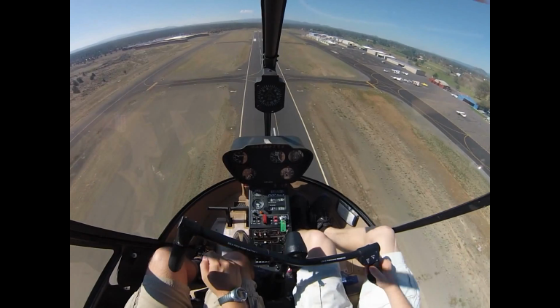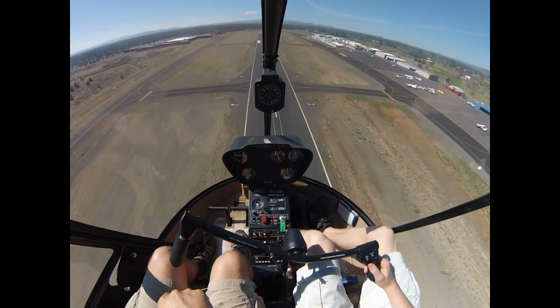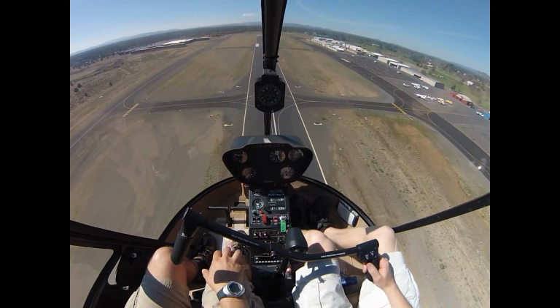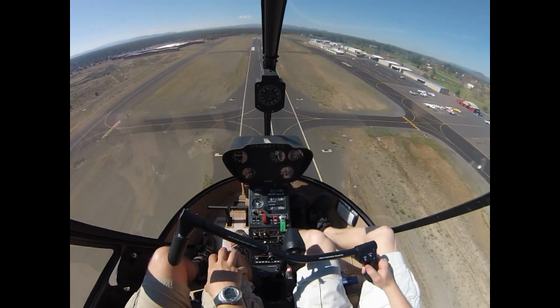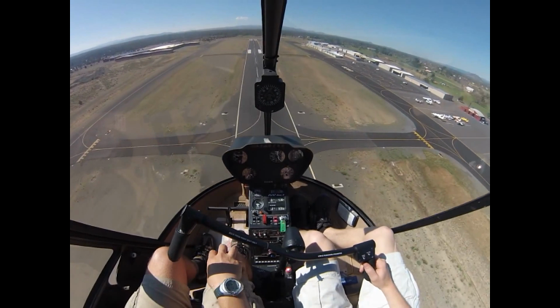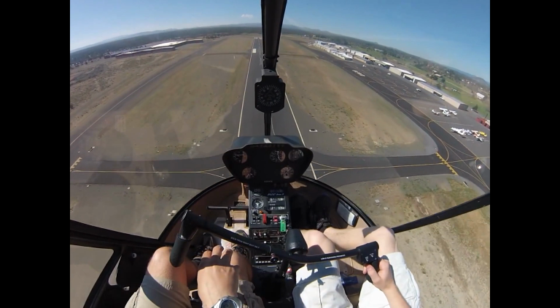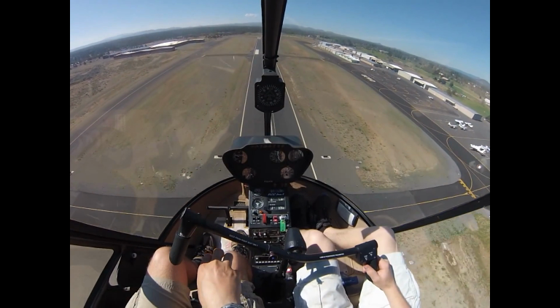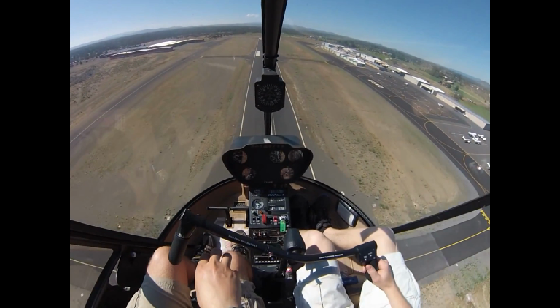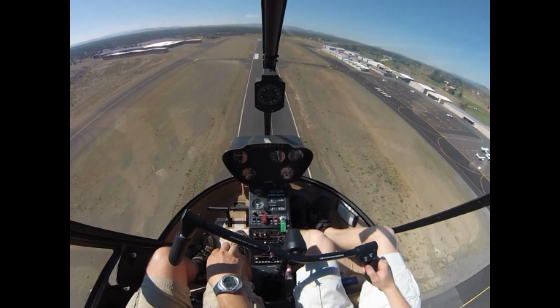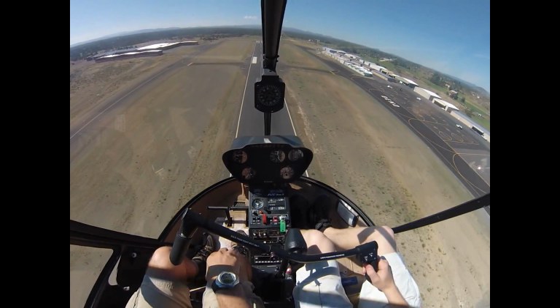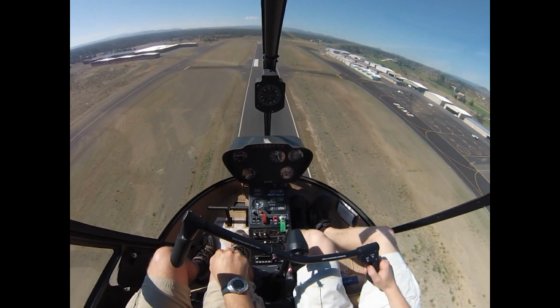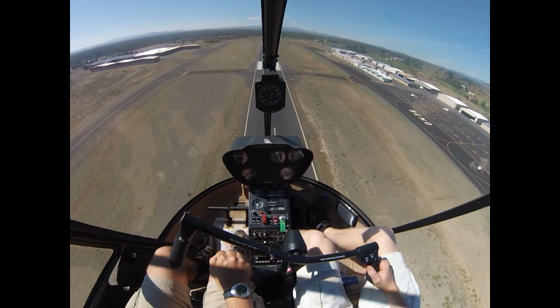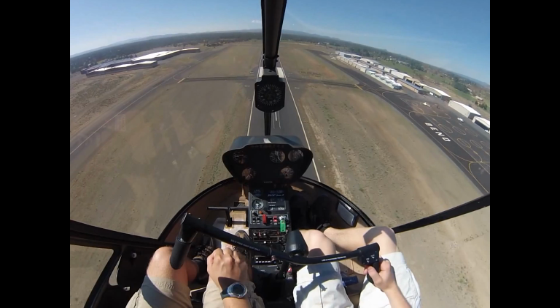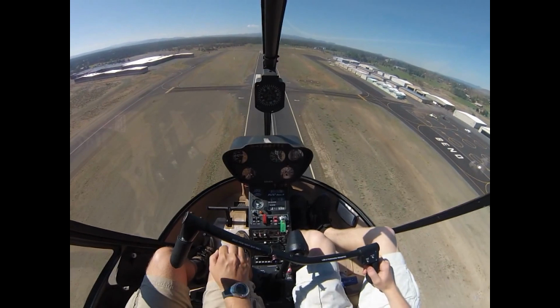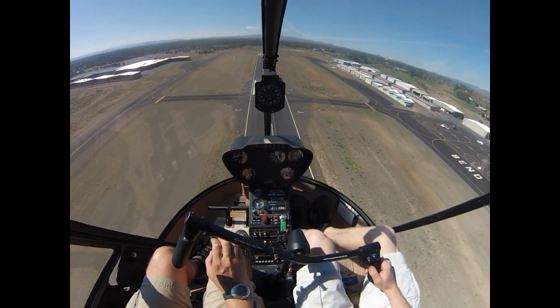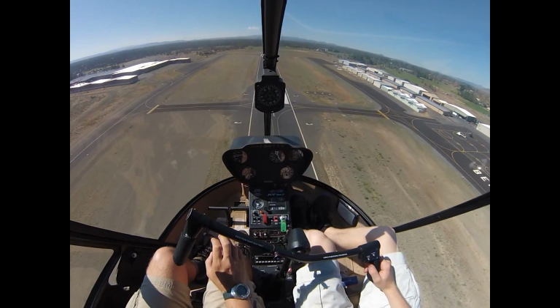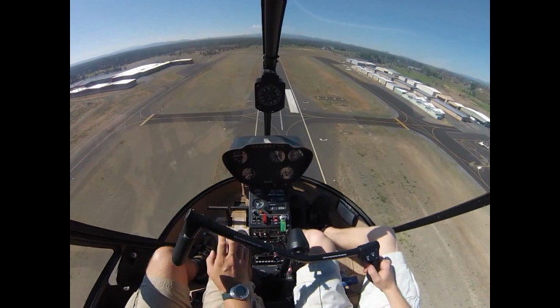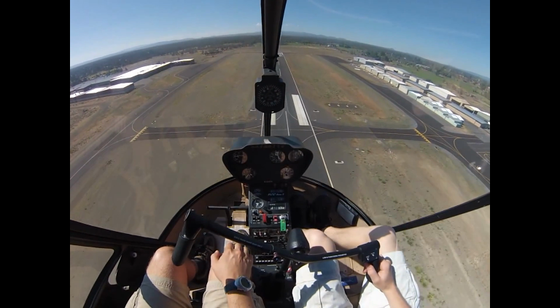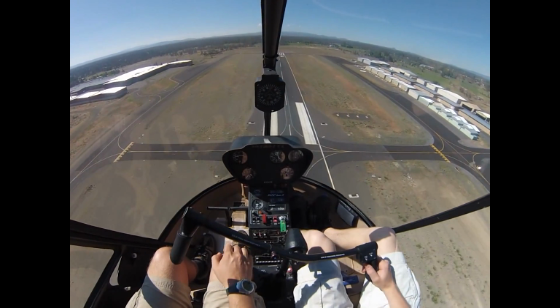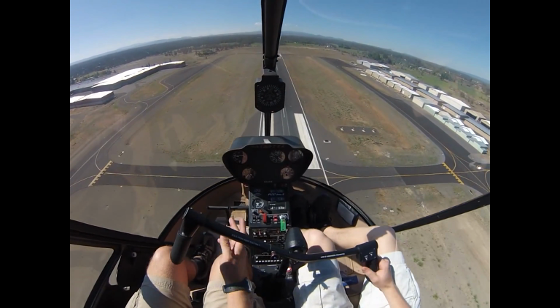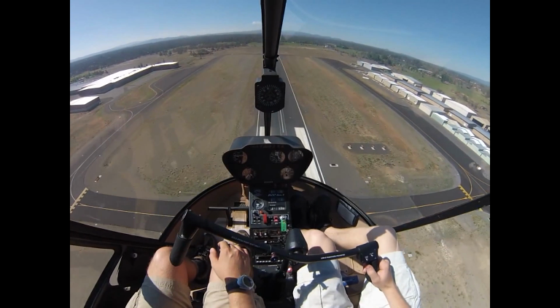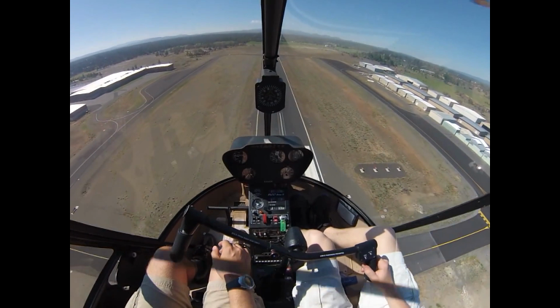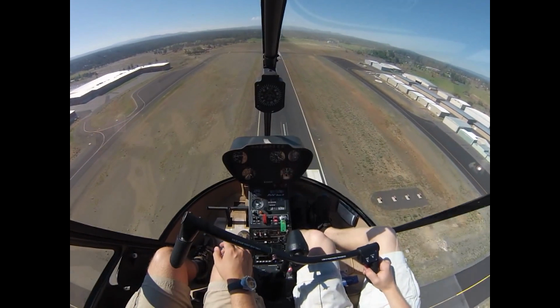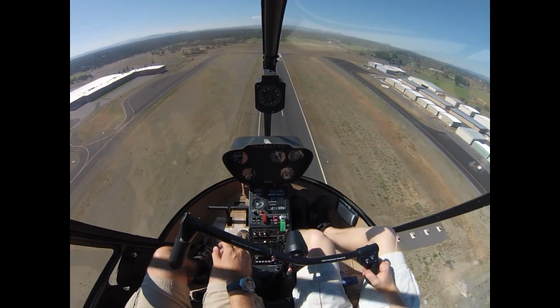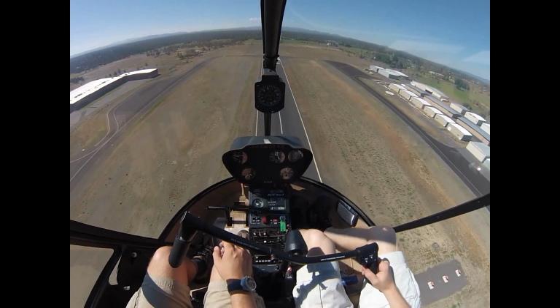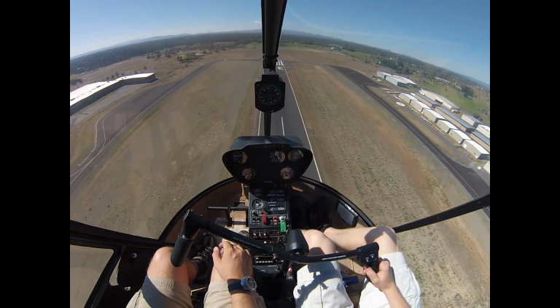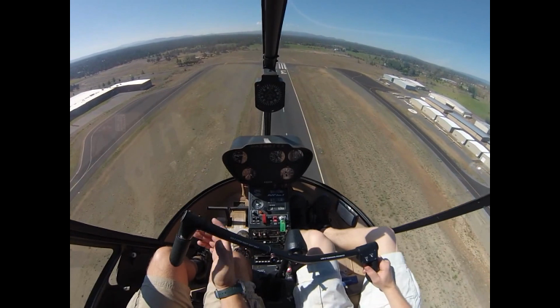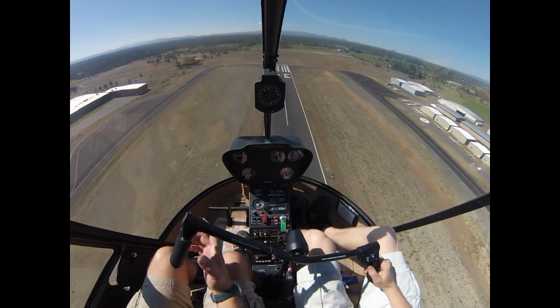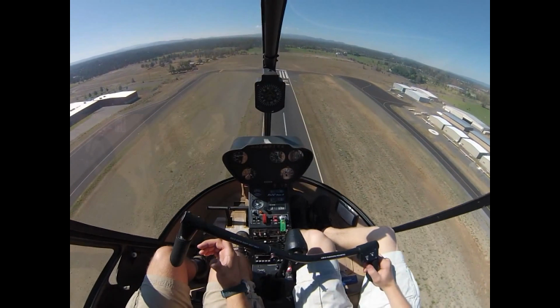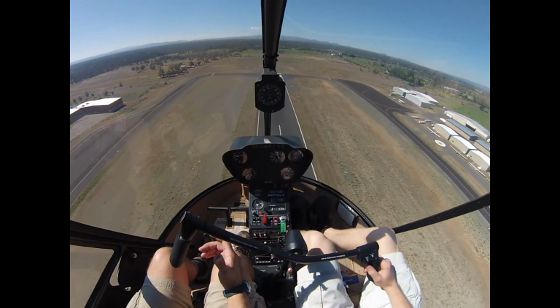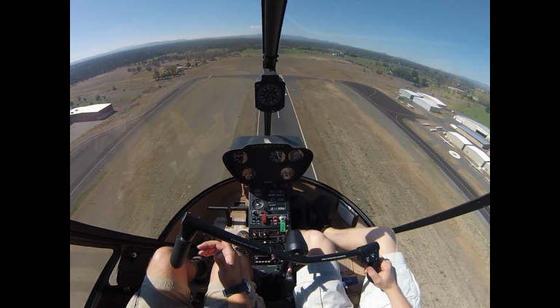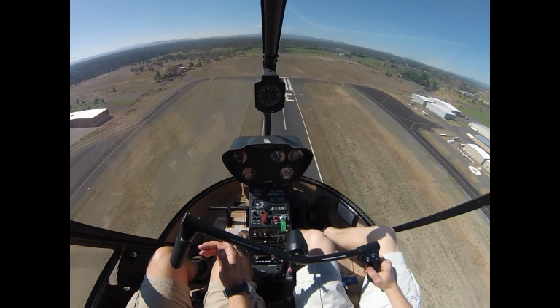So a go-around is an important tool because you don't have to land every time that you intend to land. If it looks wrong — if we're getting too steep, or maybe someone just rolls out in front of you, that happens here — I want you to be confident to make a go-around at any time.